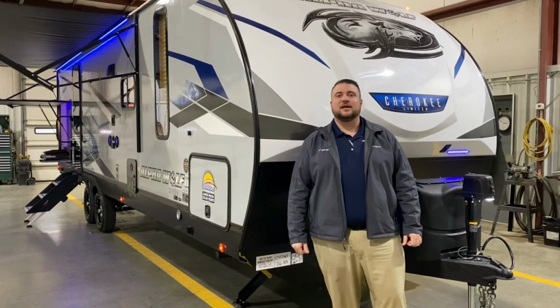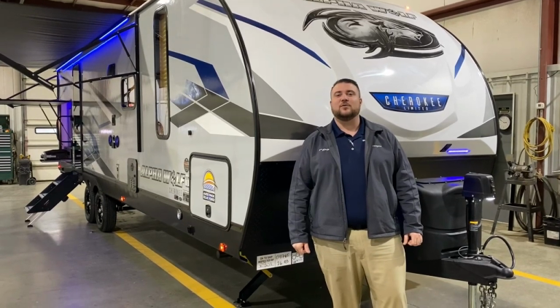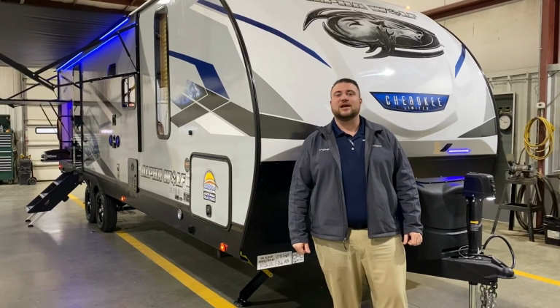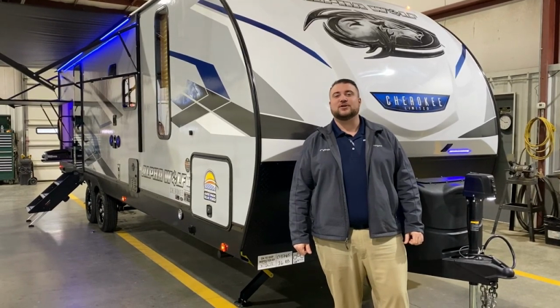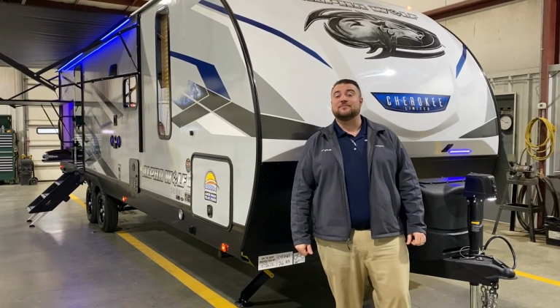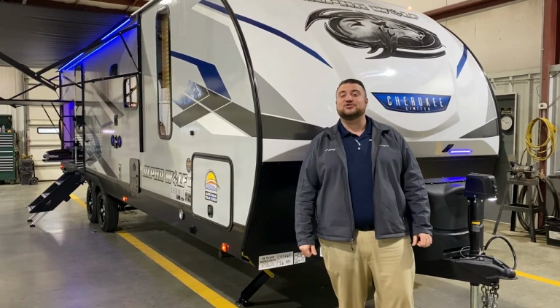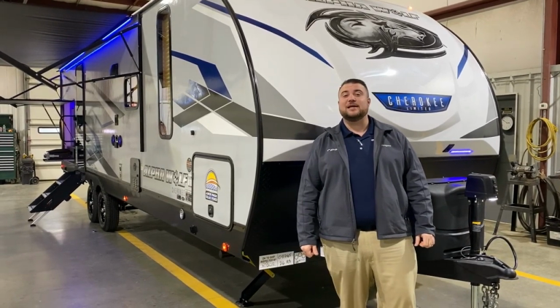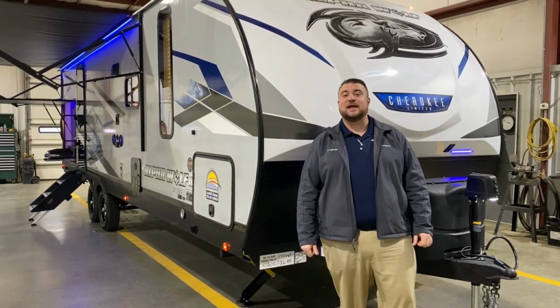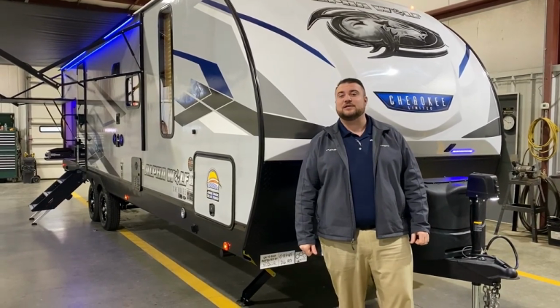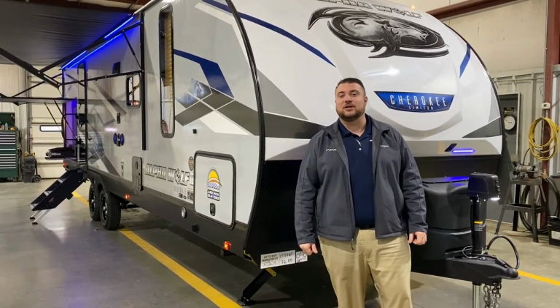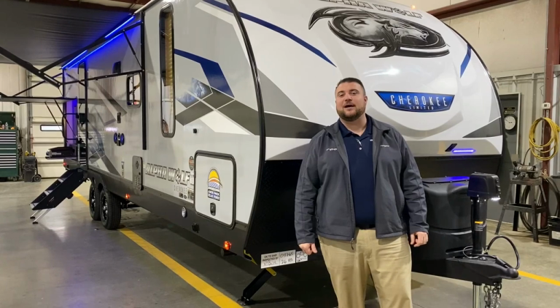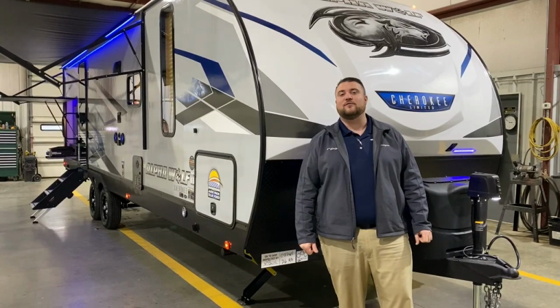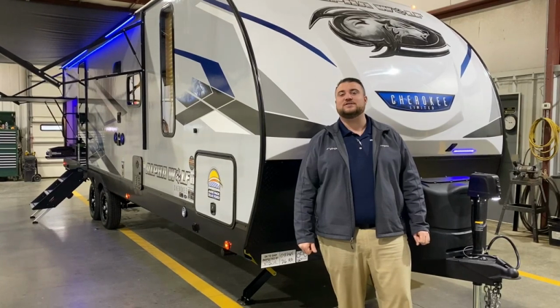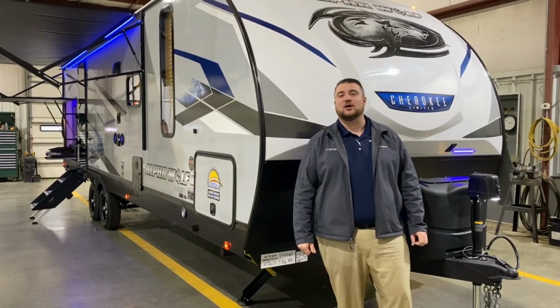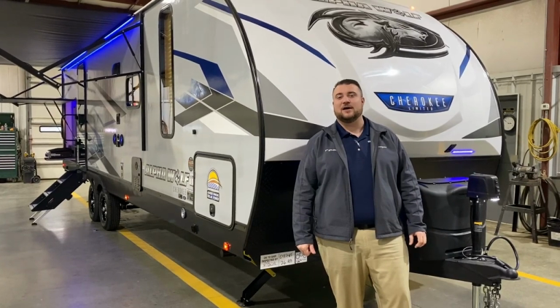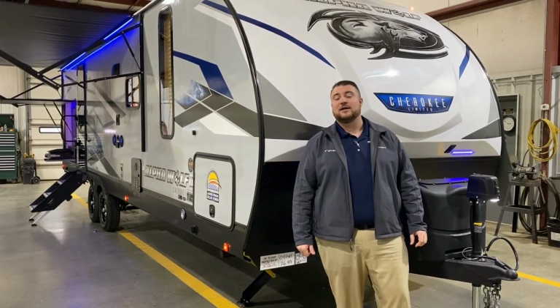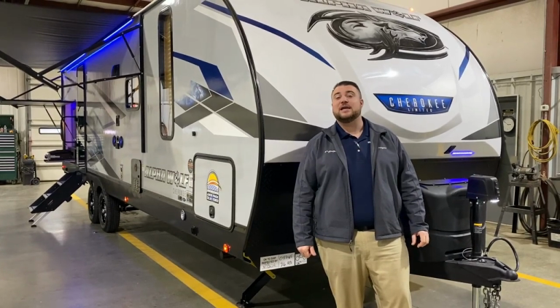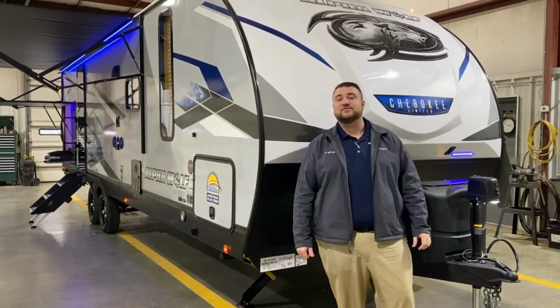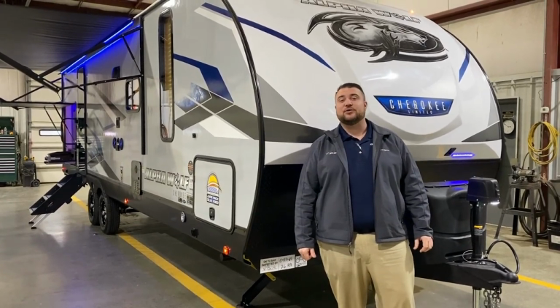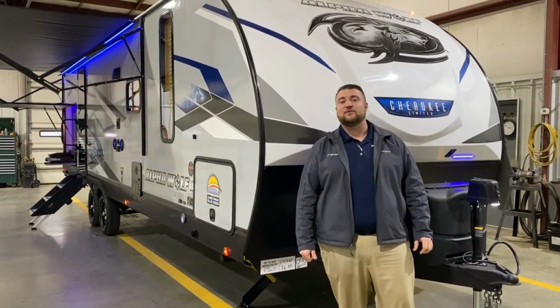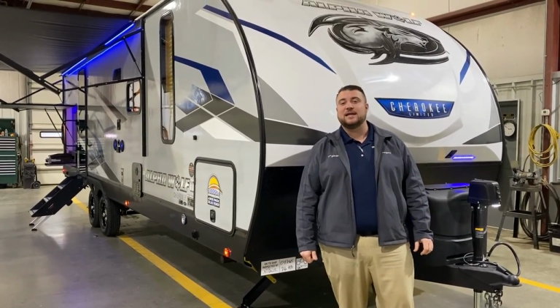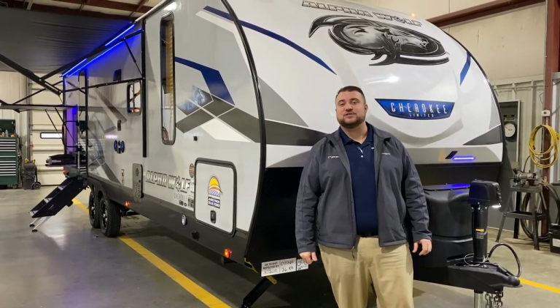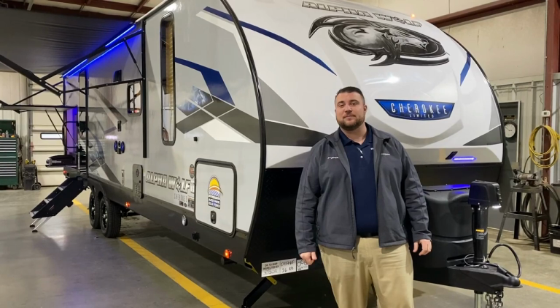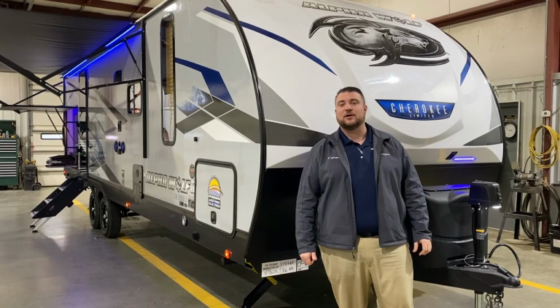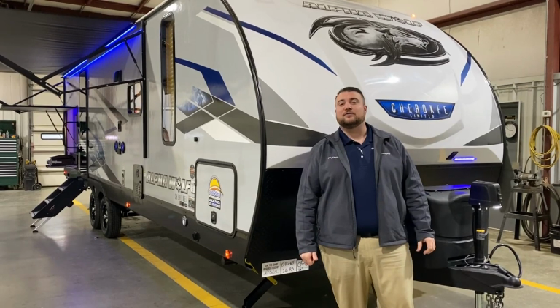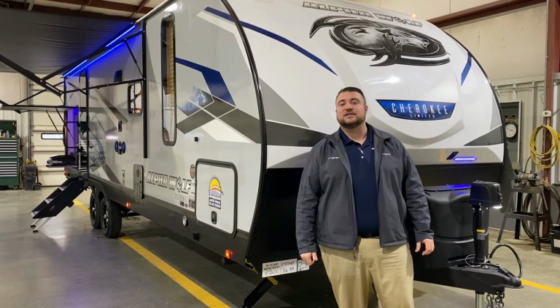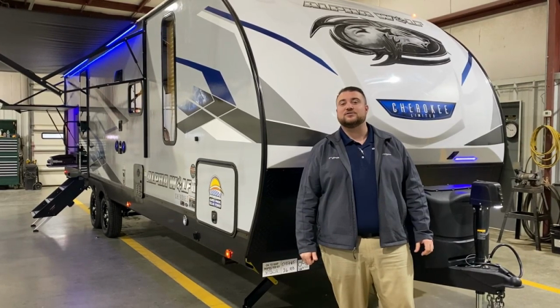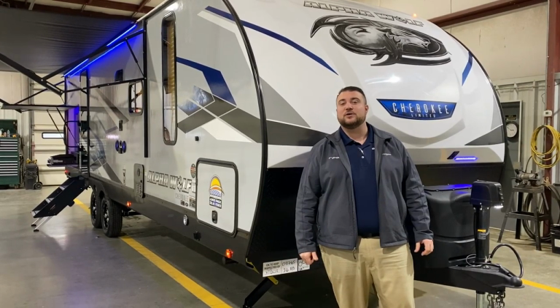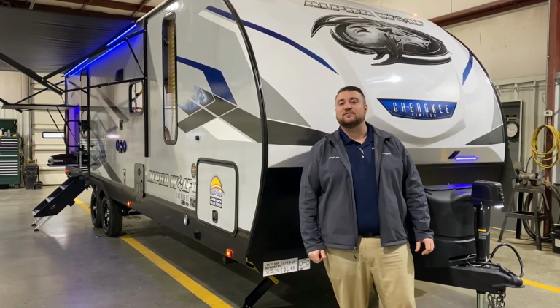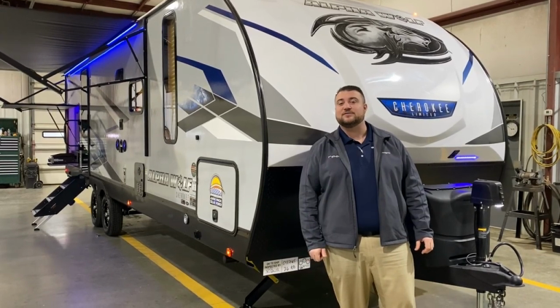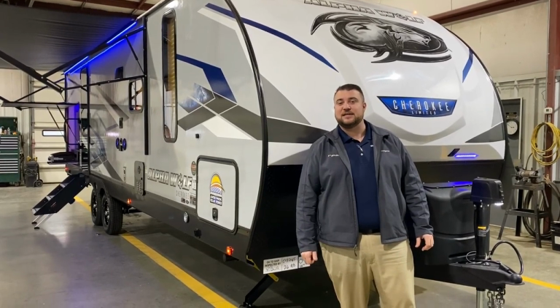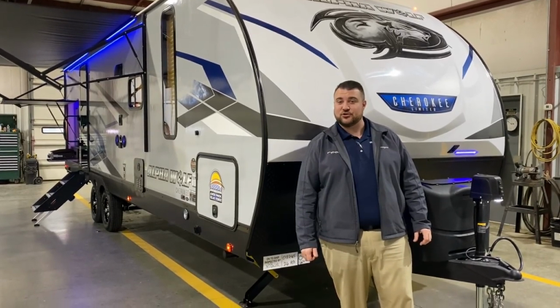Hello and welcome to the Outpost RV. My name is Jeremy and today we're going to take a look at the AlphaWolf 26RBL. This camper comes in at 32 feet 8 inches tongue-to-bumper, and right at 6,250 pounds empty as a driveway.